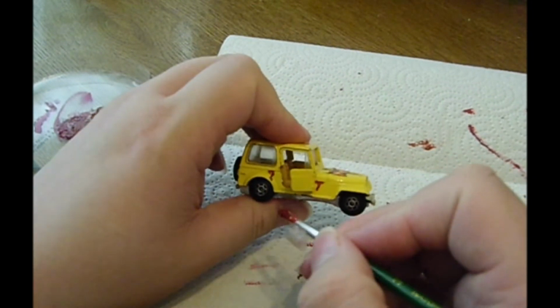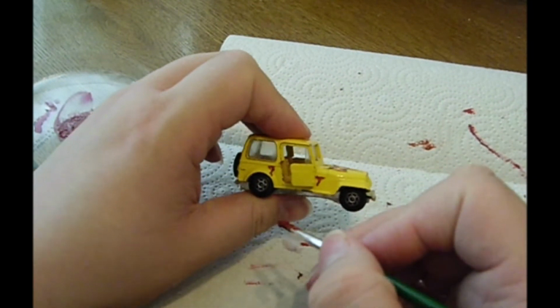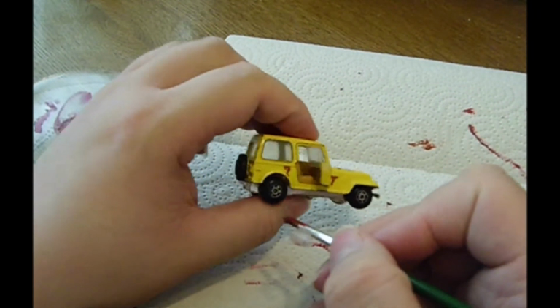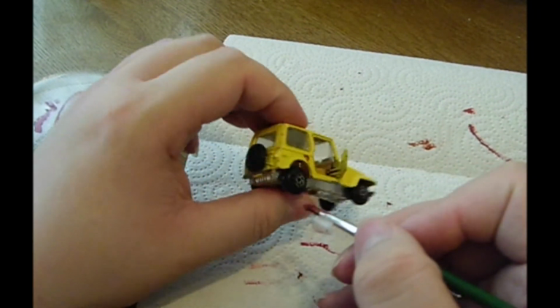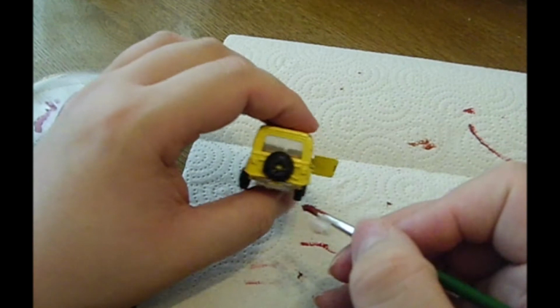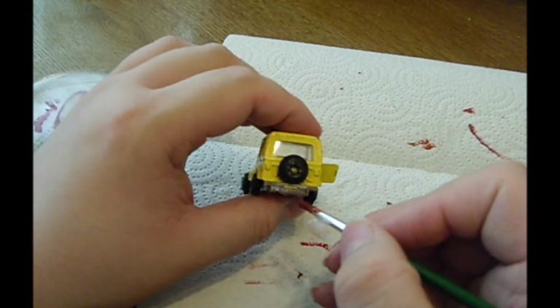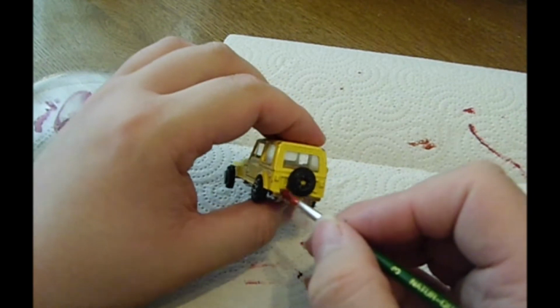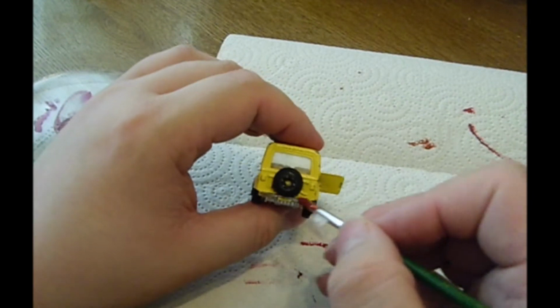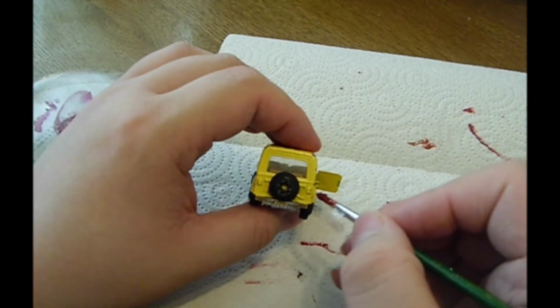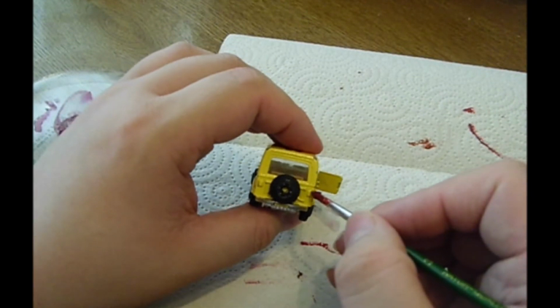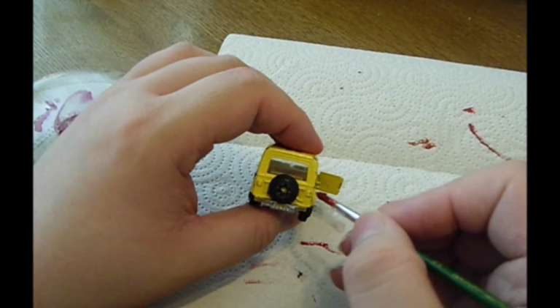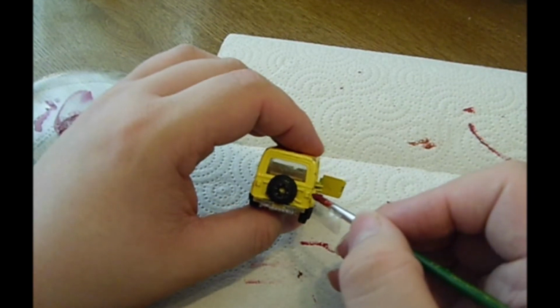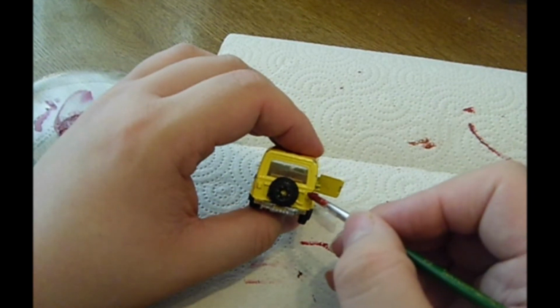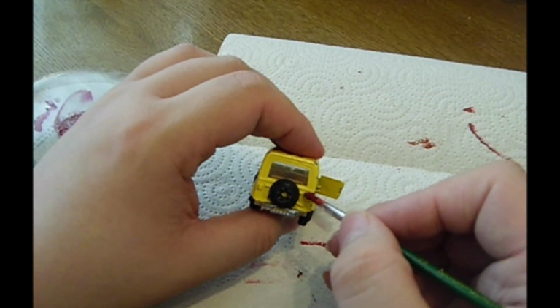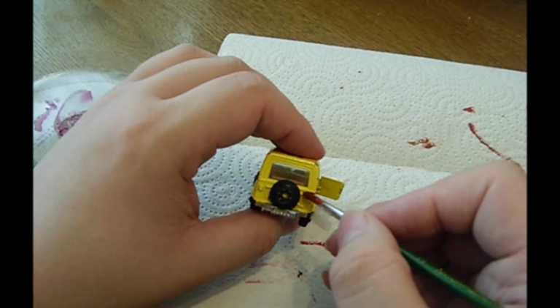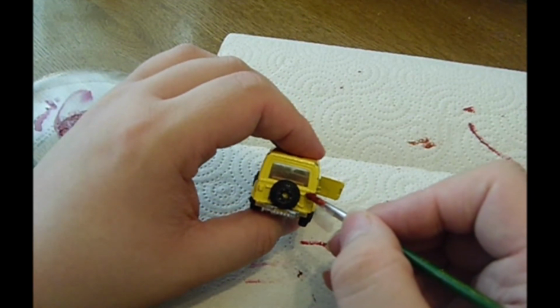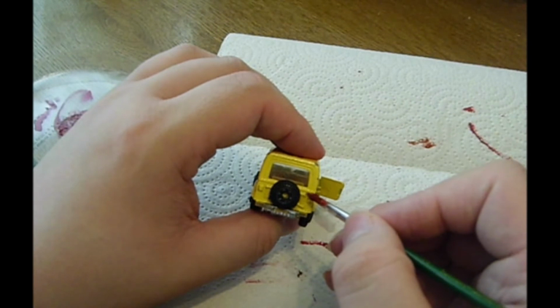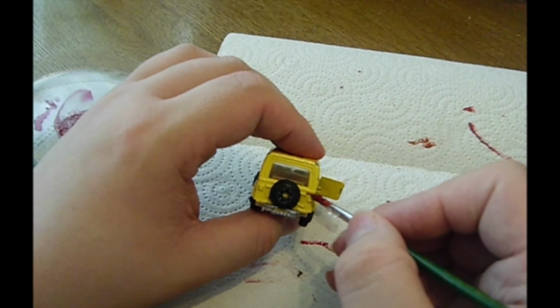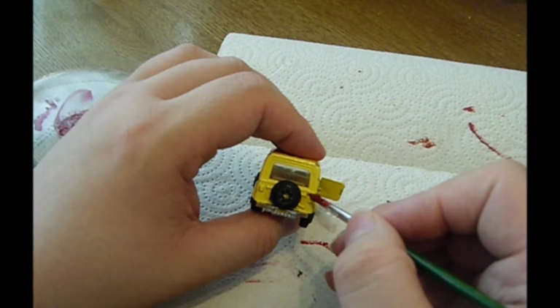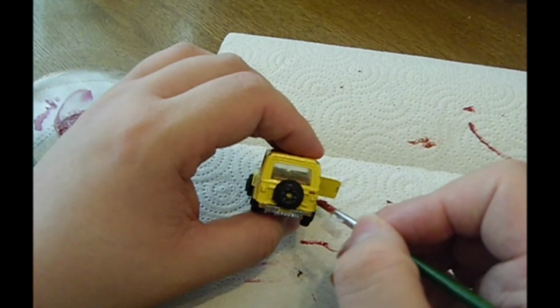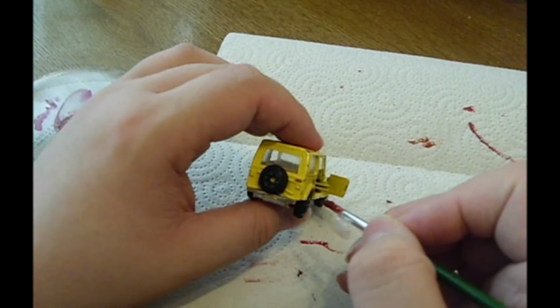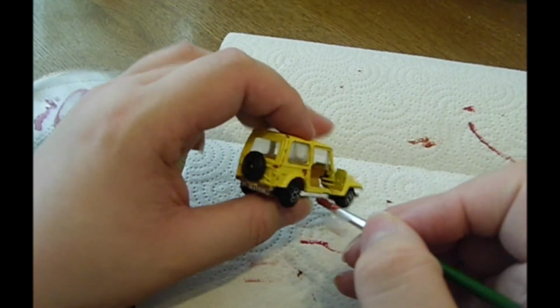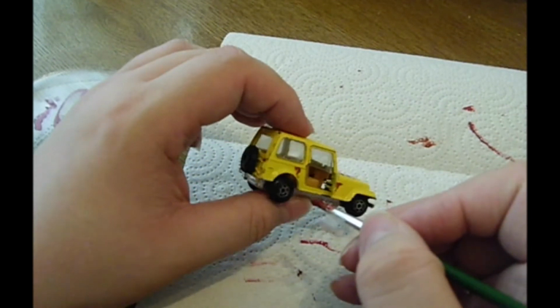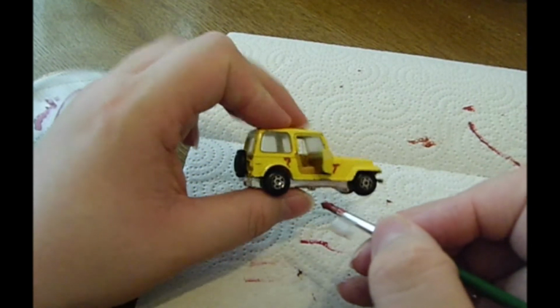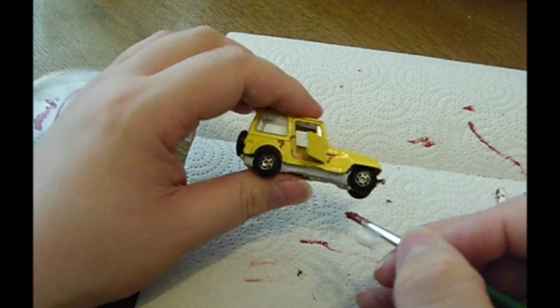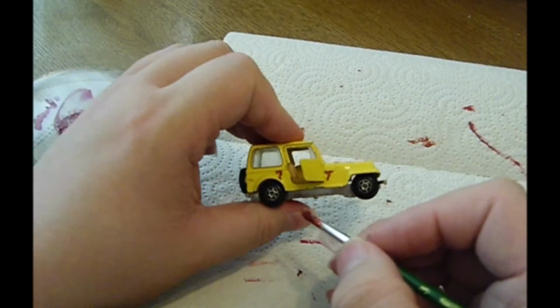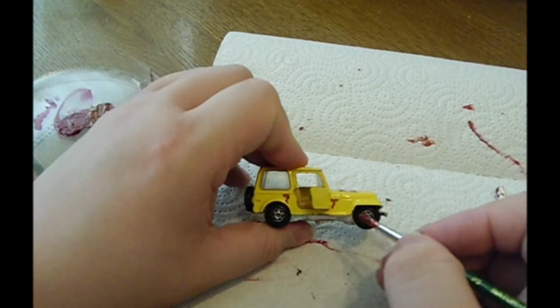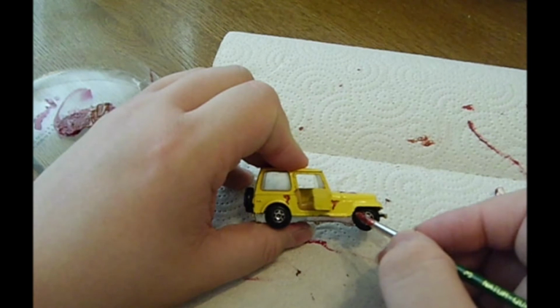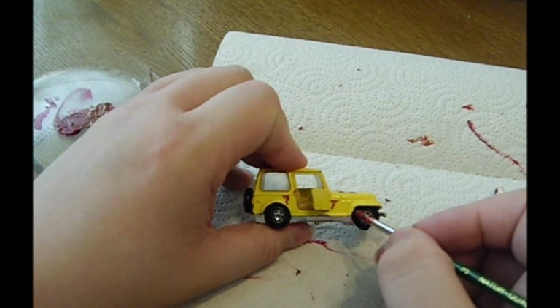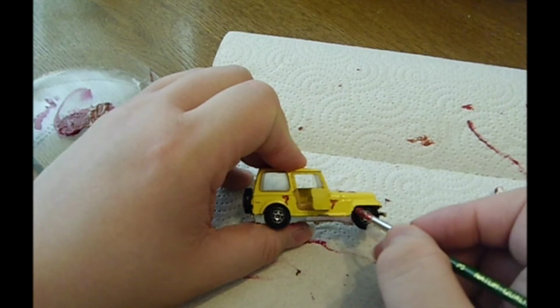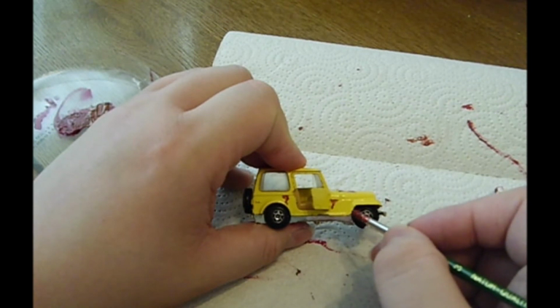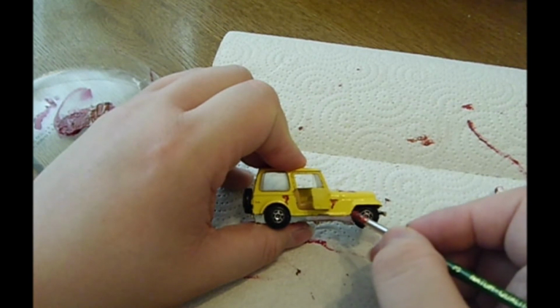So lean back and enjoy, and watch me apply some of the paint I have mixed for this. This is brown and a bit of burnt amber, to give it this rusty red-brown effect.